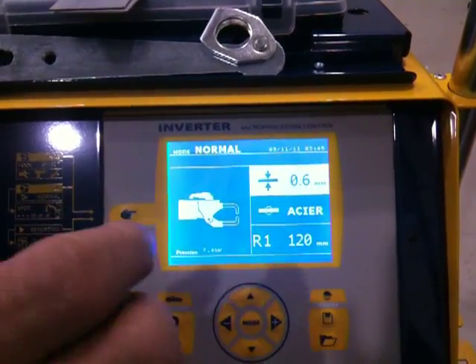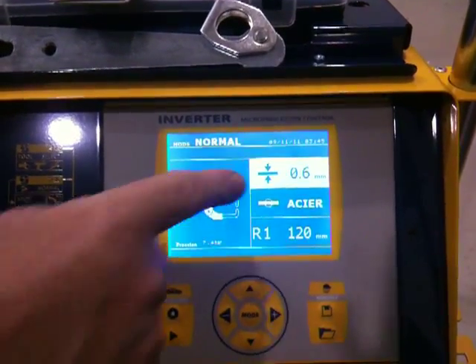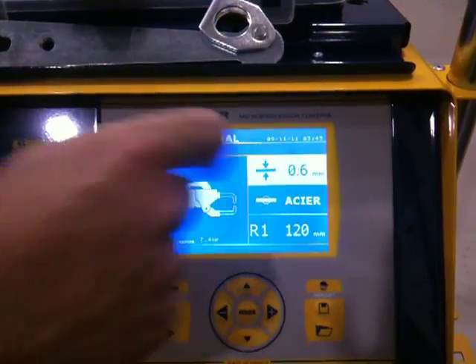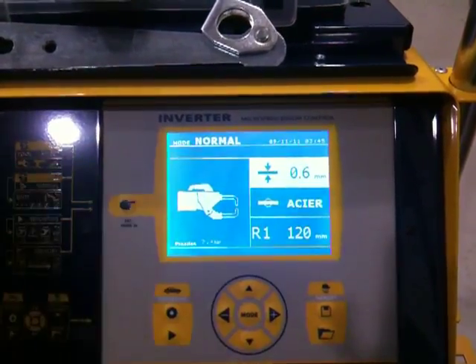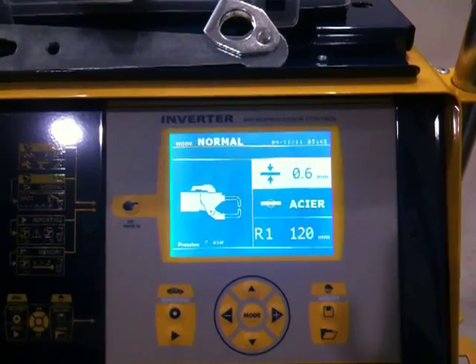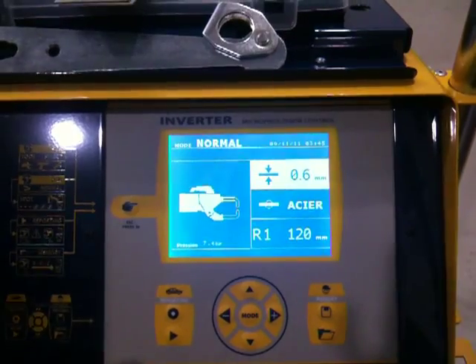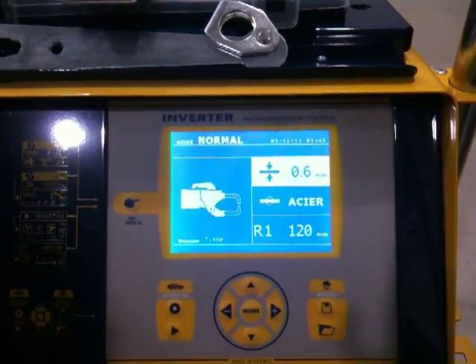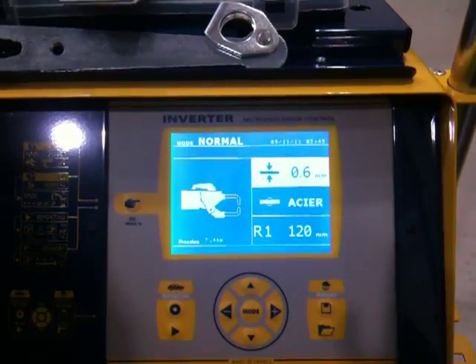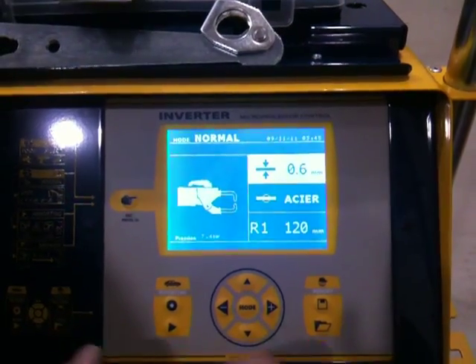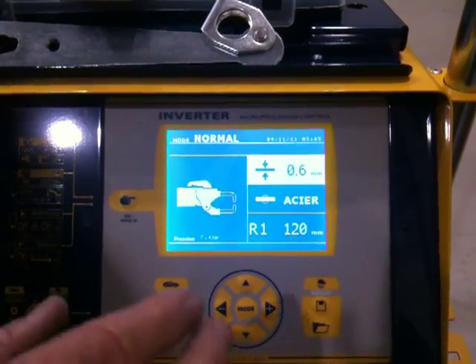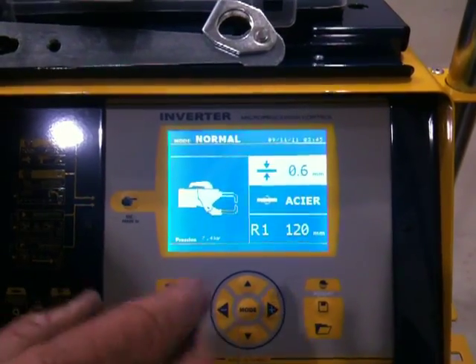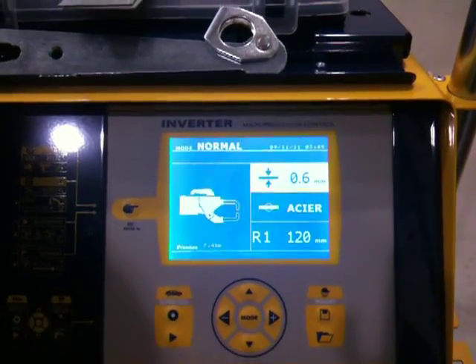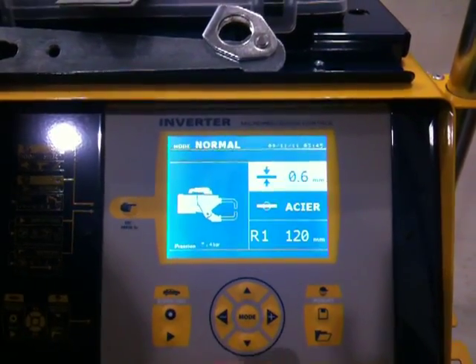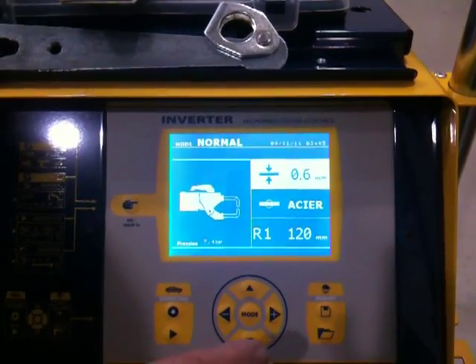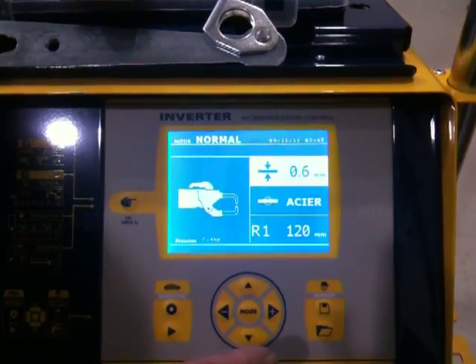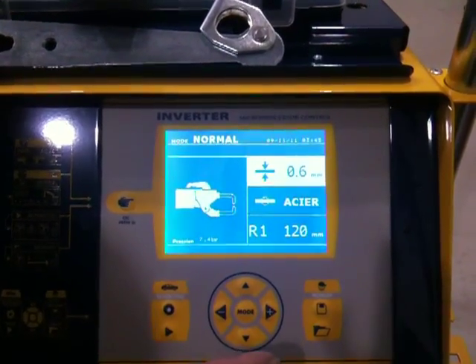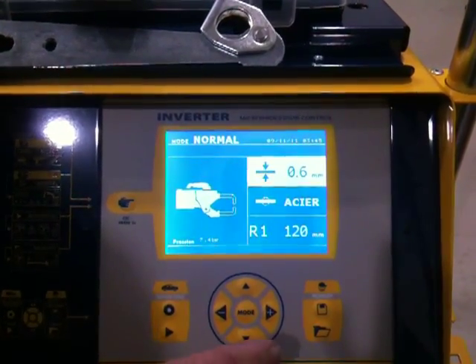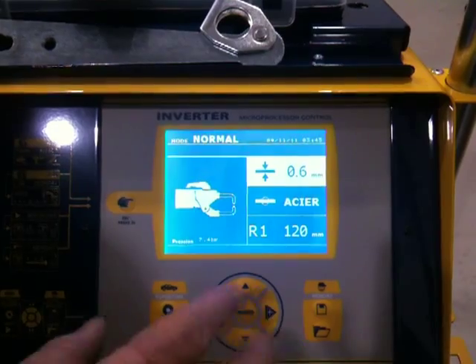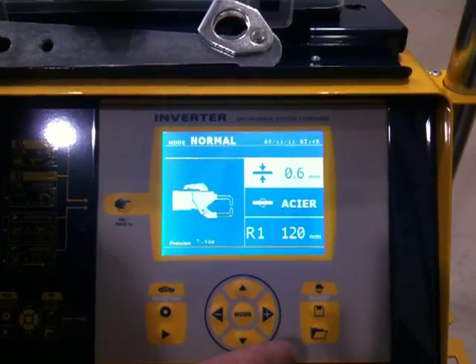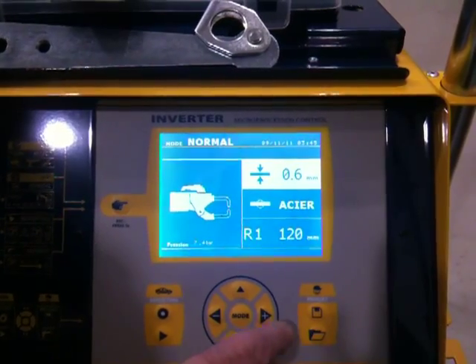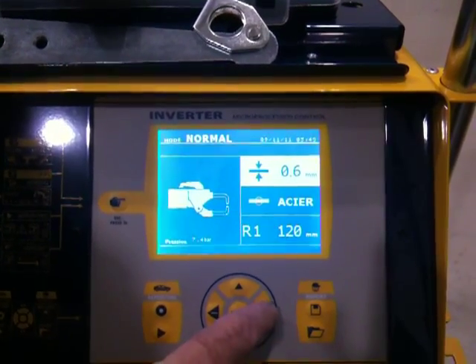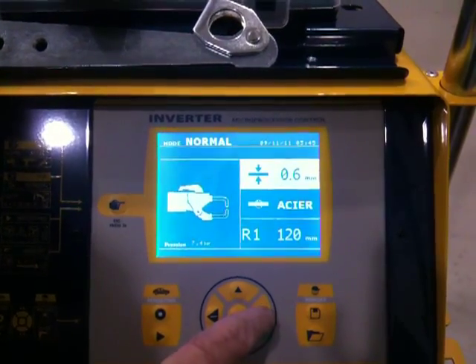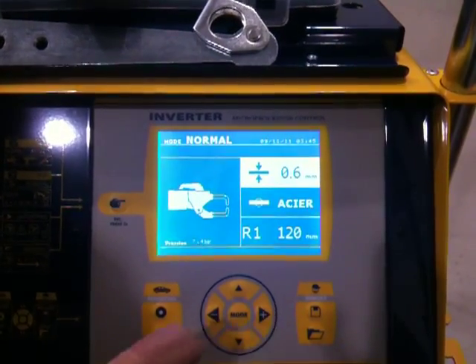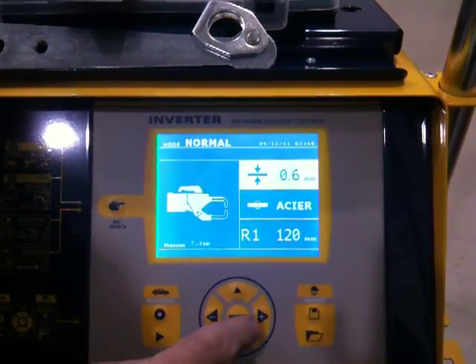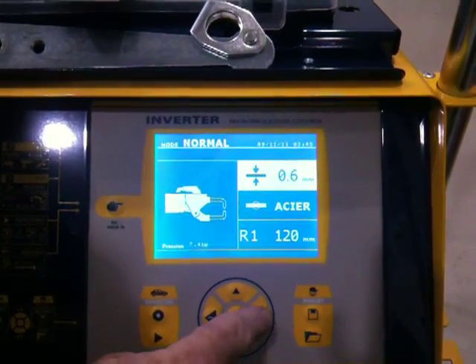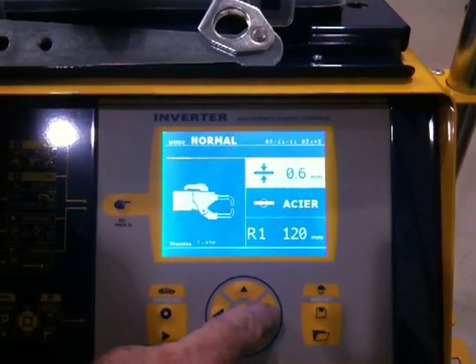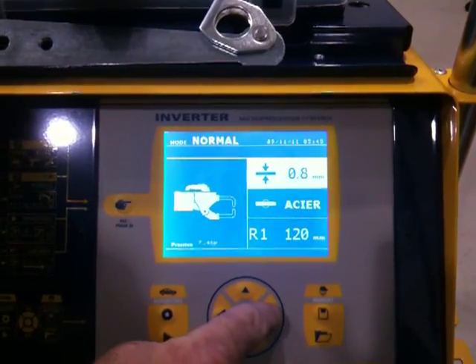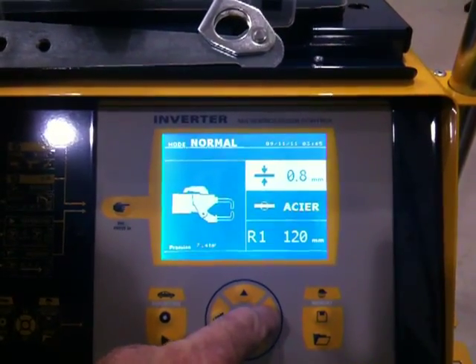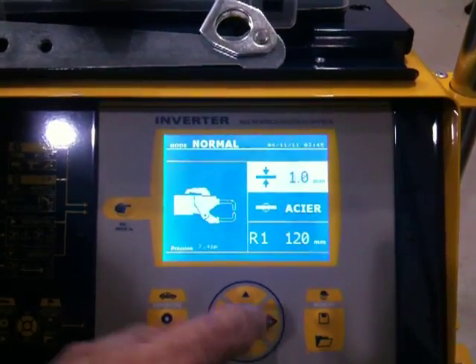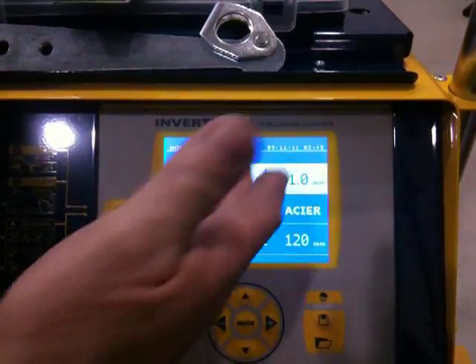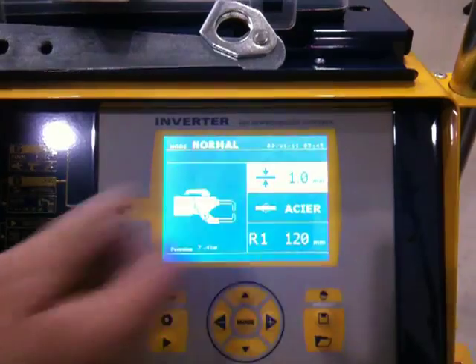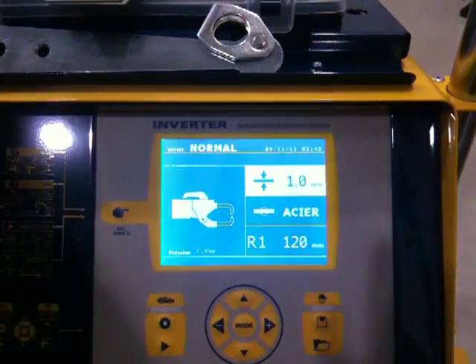Then select your steel thickness. Steel thickness for most smash repairs is around the 1mm mark, so you just press on the positive button here — 1, 2 — gives you the 1mm.